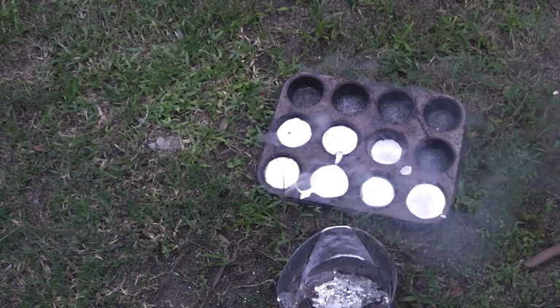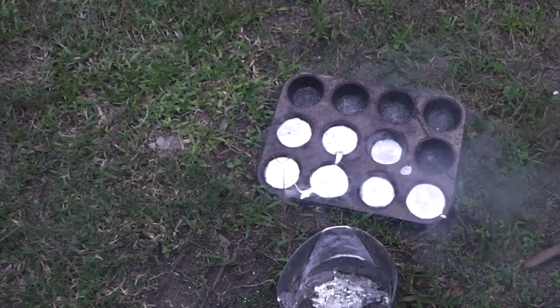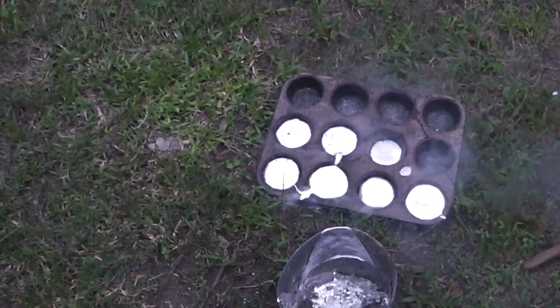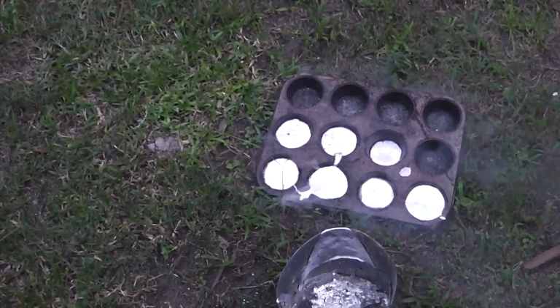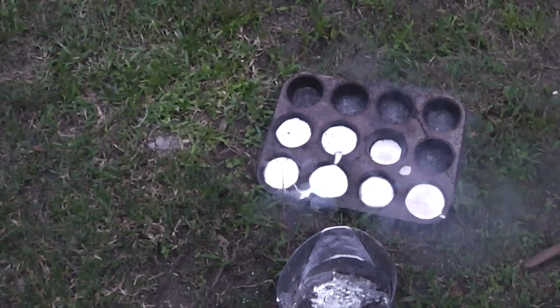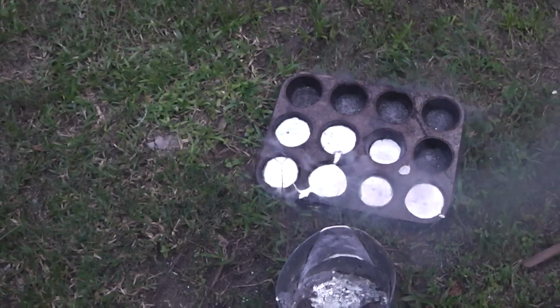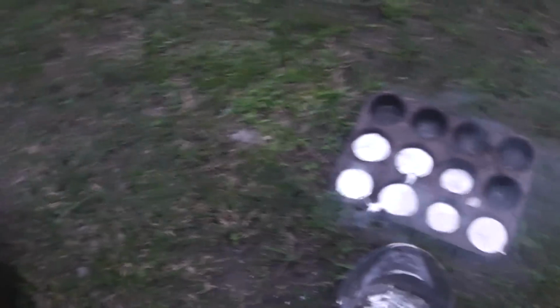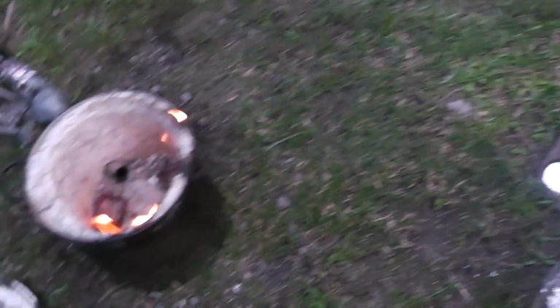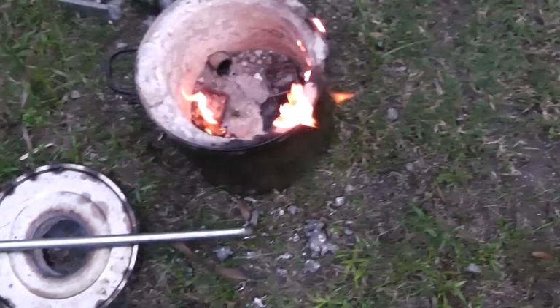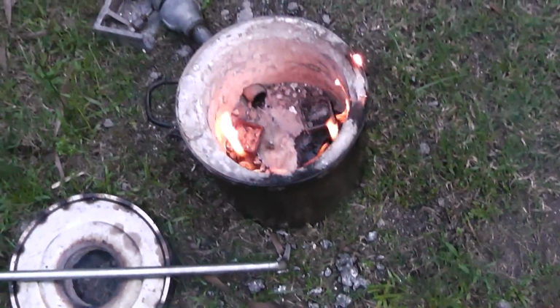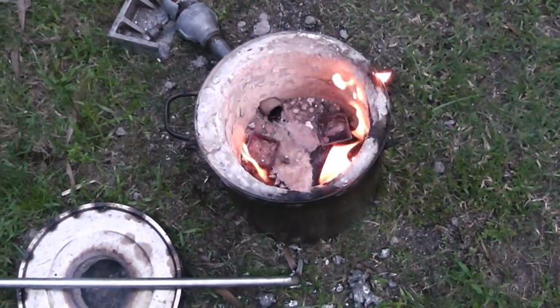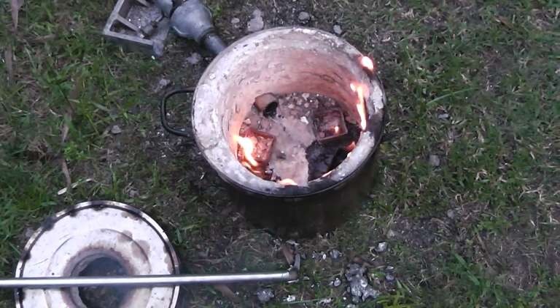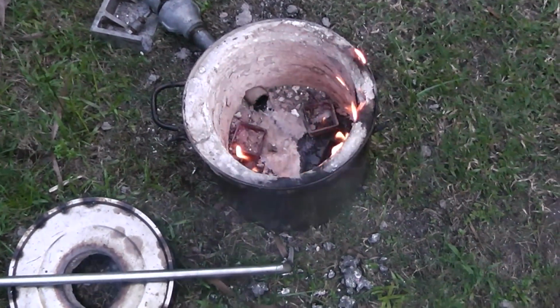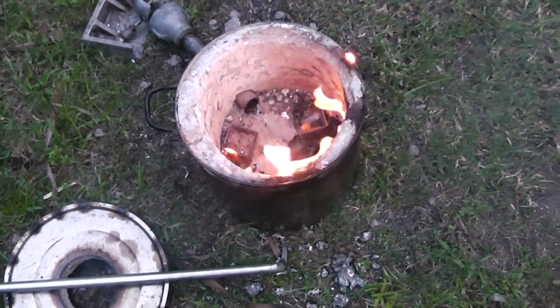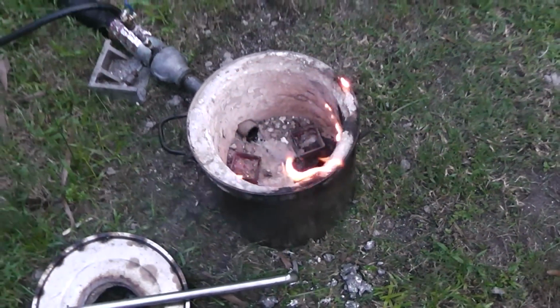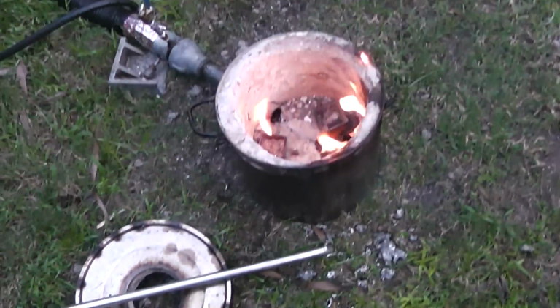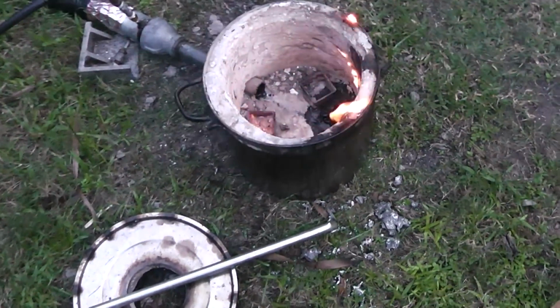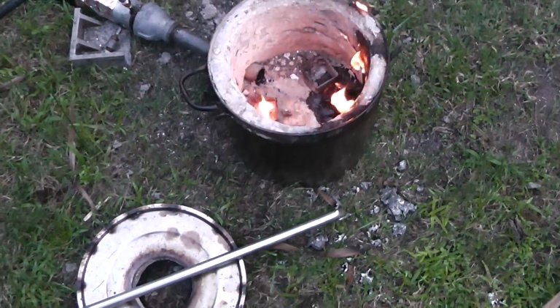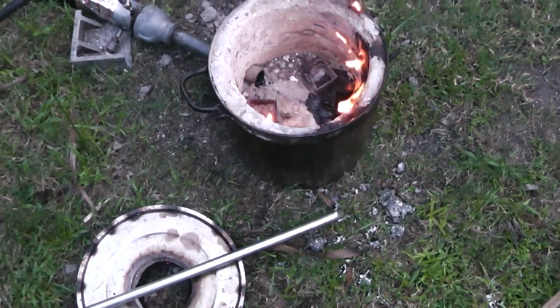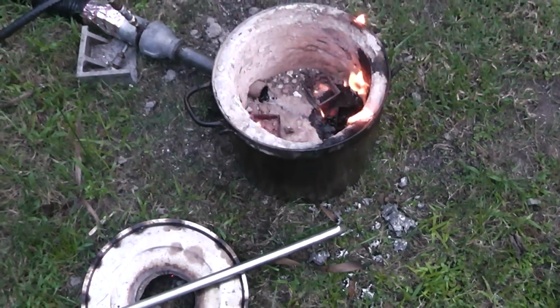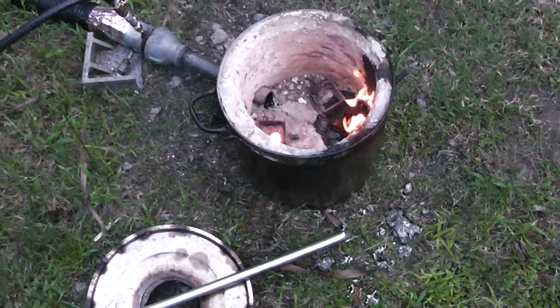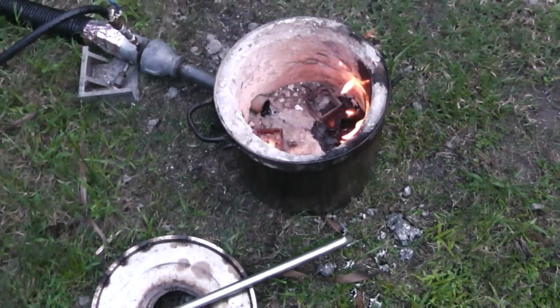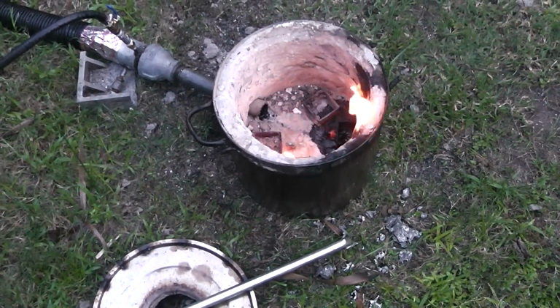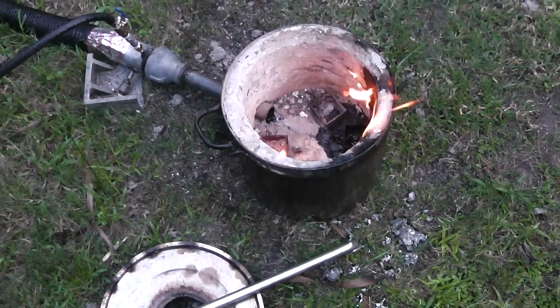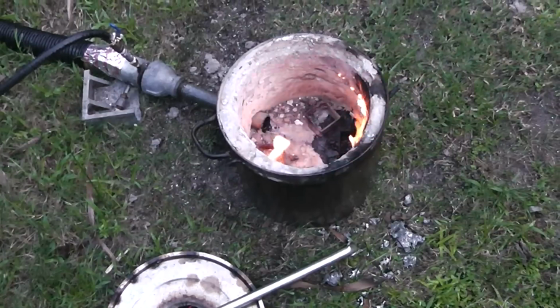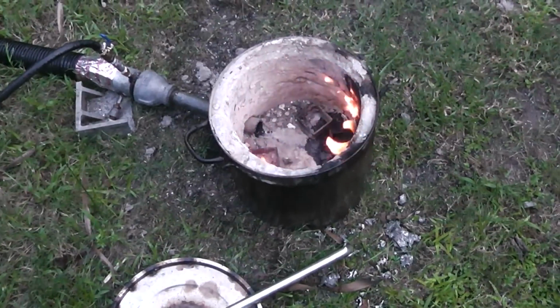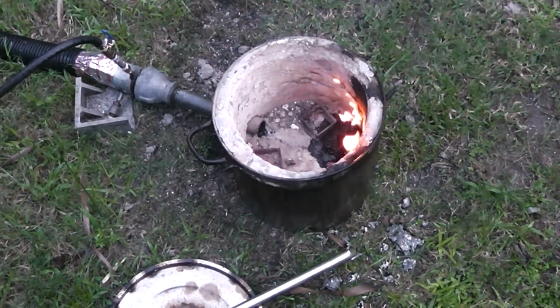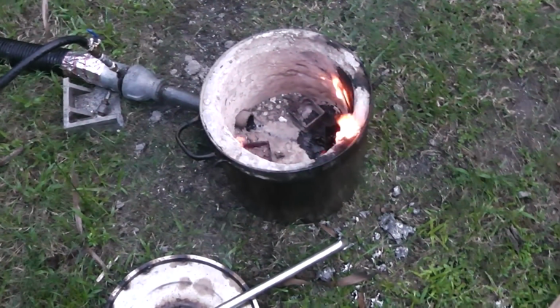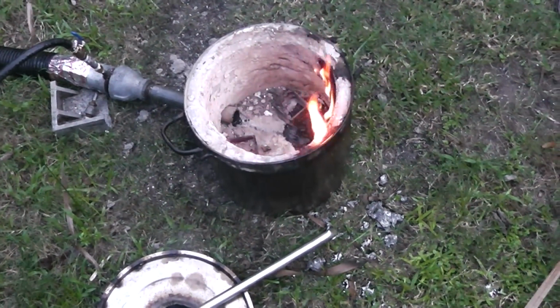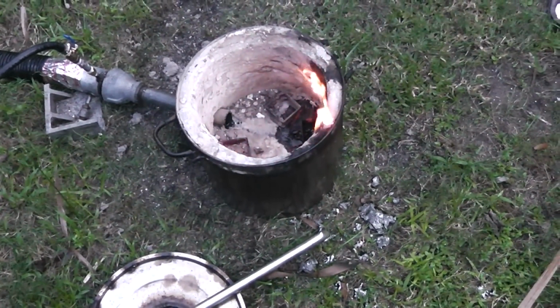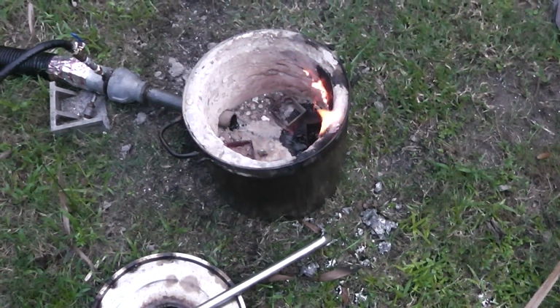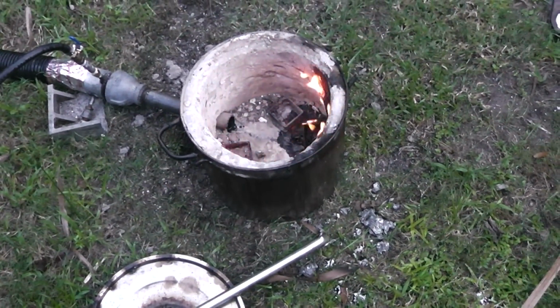We're going to make famous aluminum muffins. Okay, we'll let that cool off. Boy, this thing got extremely hot. I'll have to see how much fuel I used to estimate the KW that I burned over the past 30 minutes.